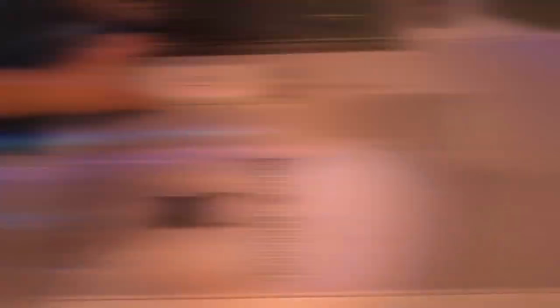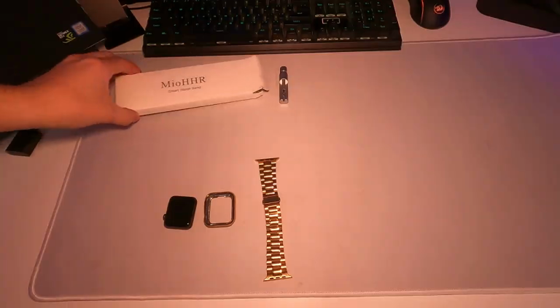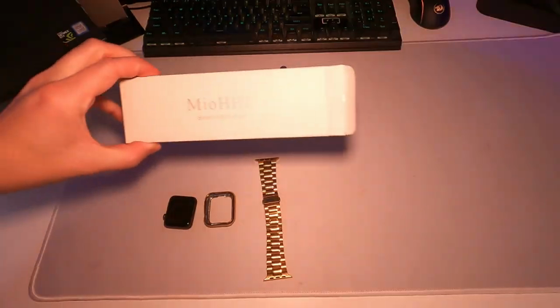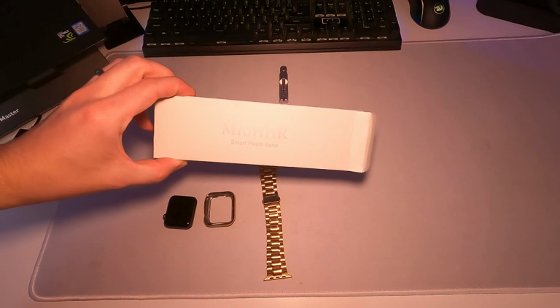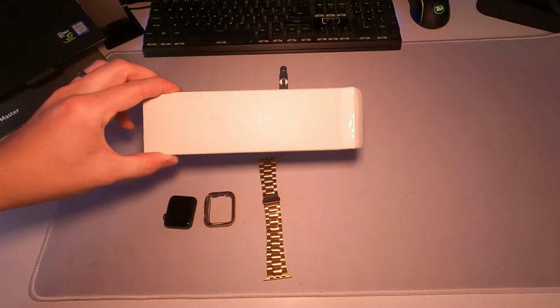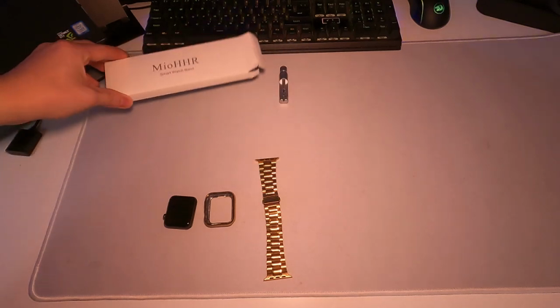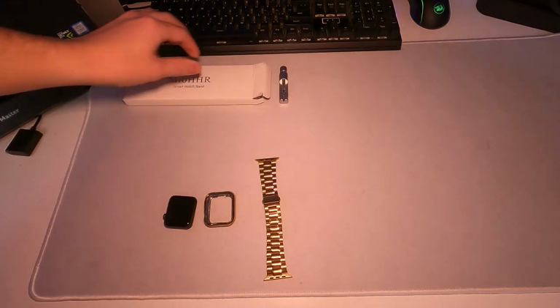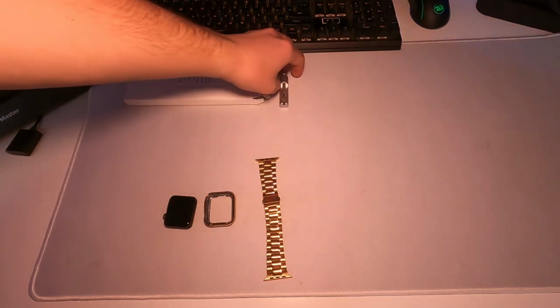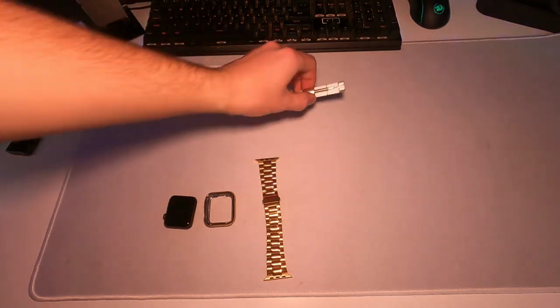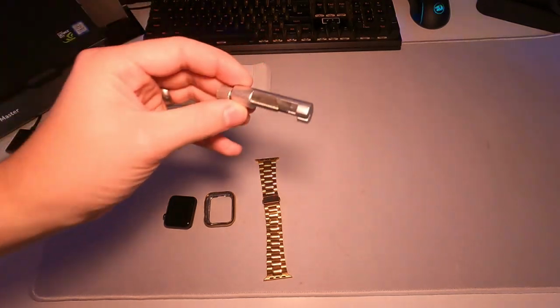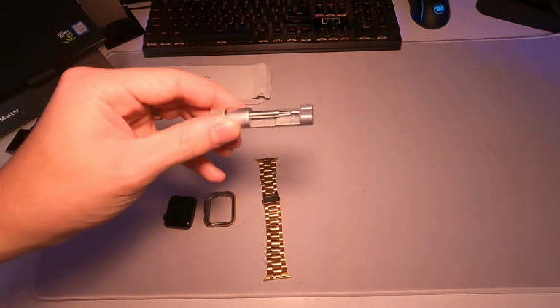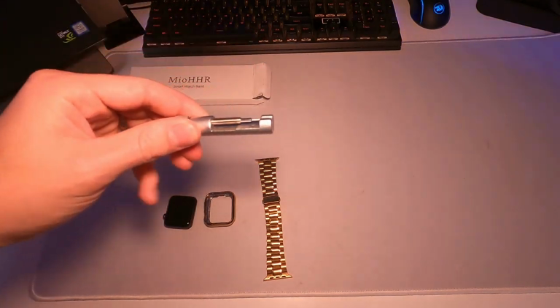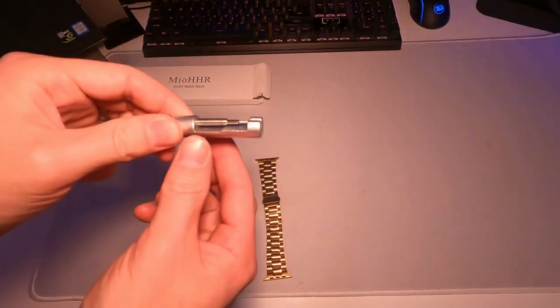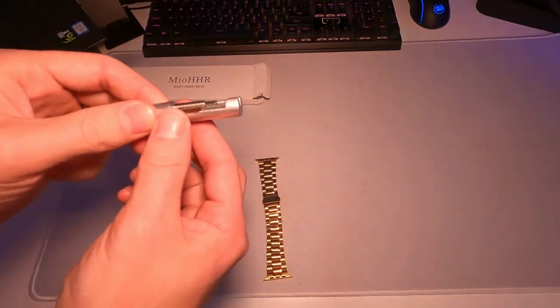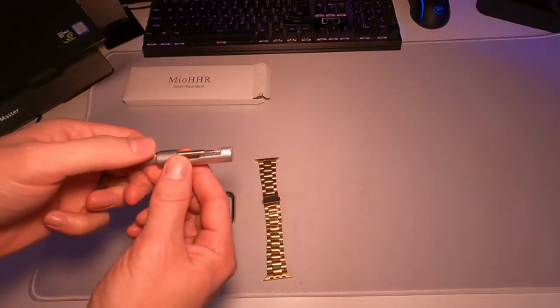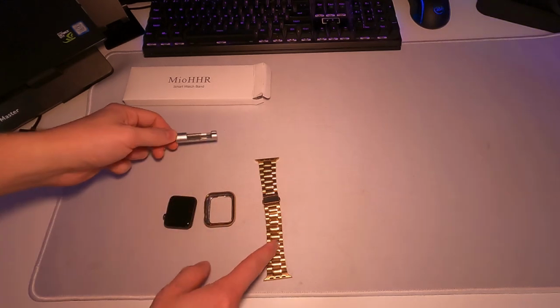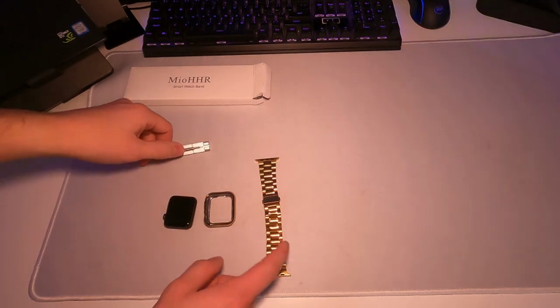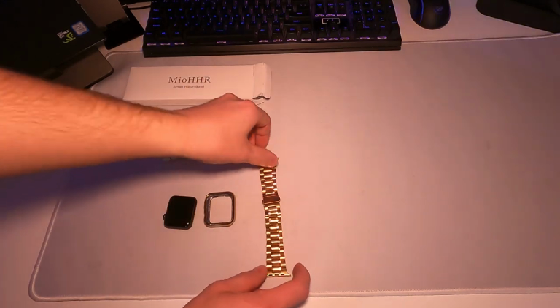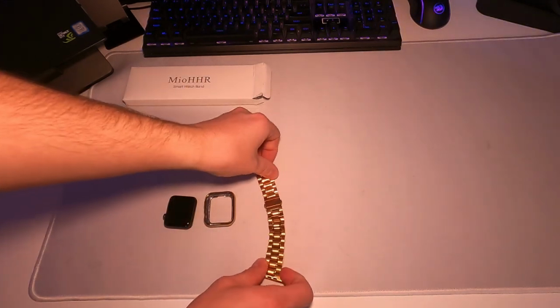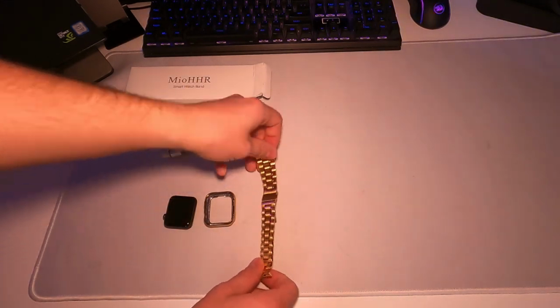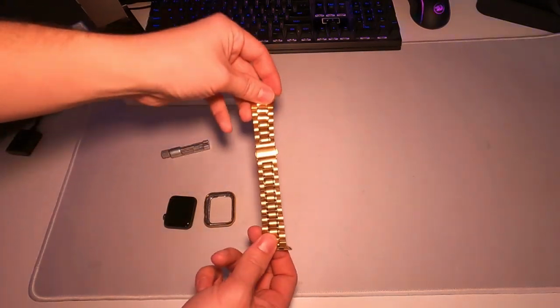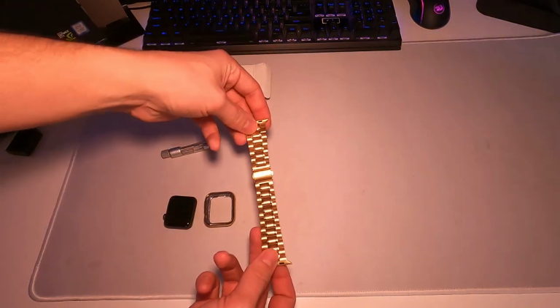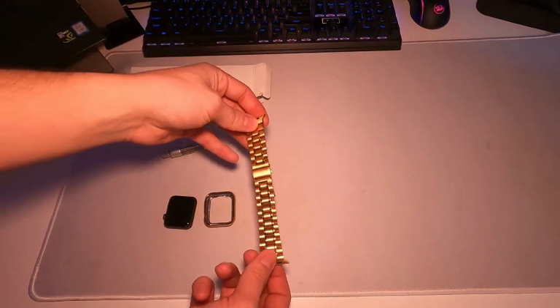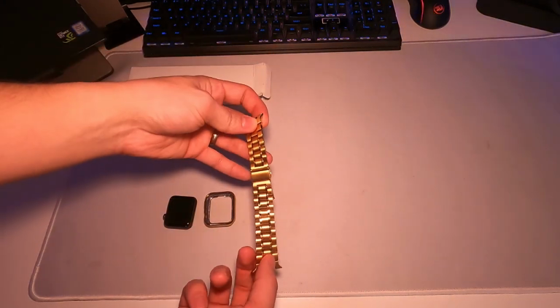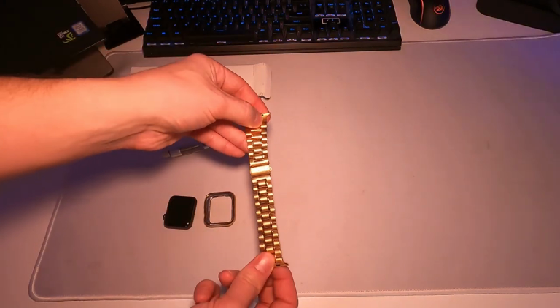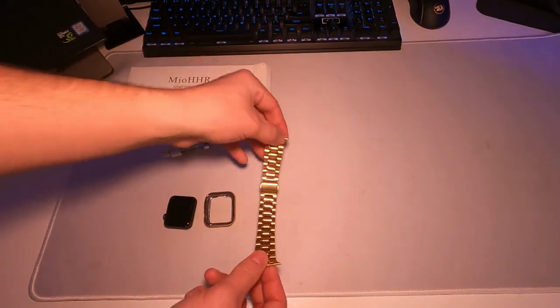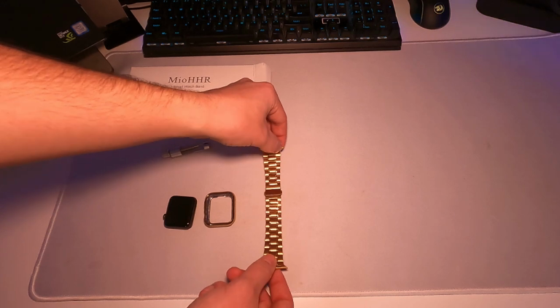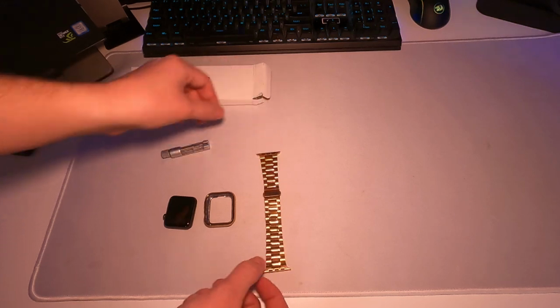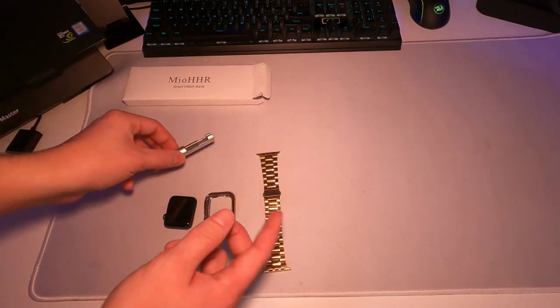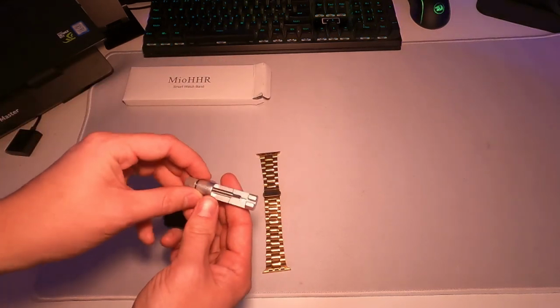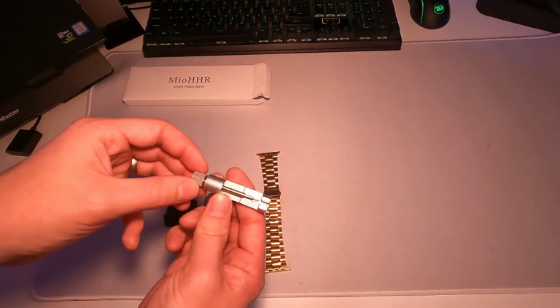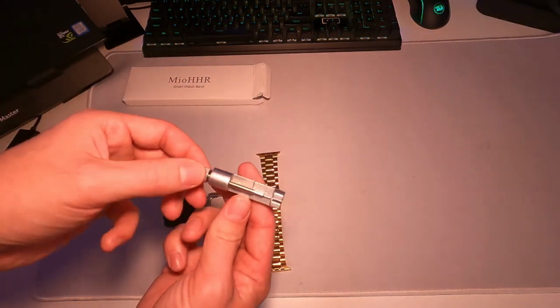So here we have it — it comes in a box like this. We get a few accessories, such as this tool, which is going to be very helpful whenever you need to adjust this to fit your wrist. I personally had to take a few links off for it to fit and it took me about five minutes.